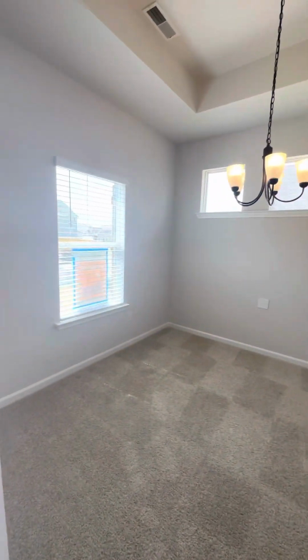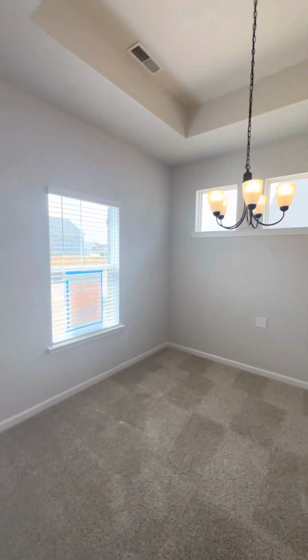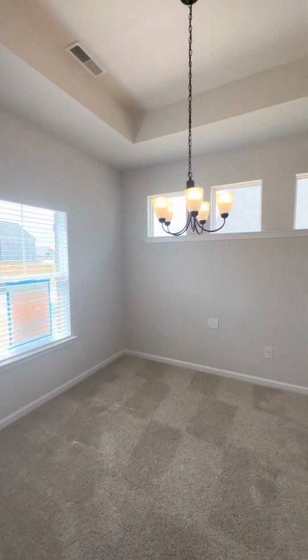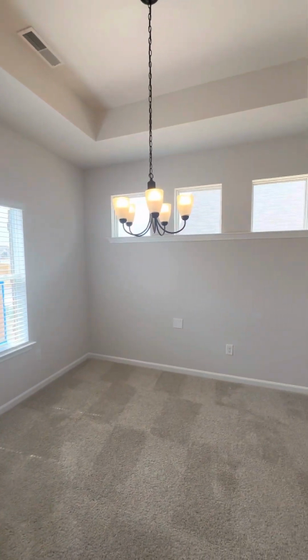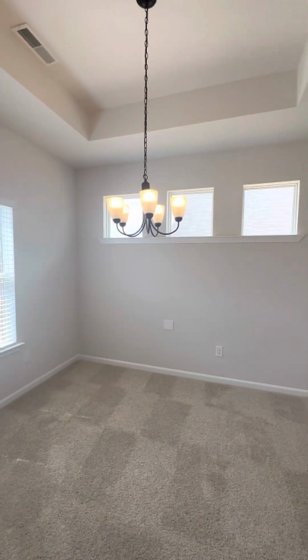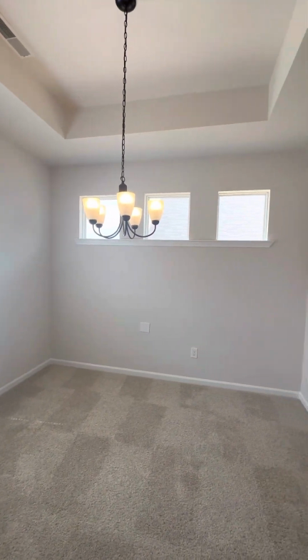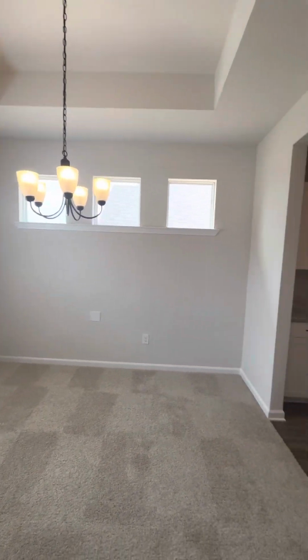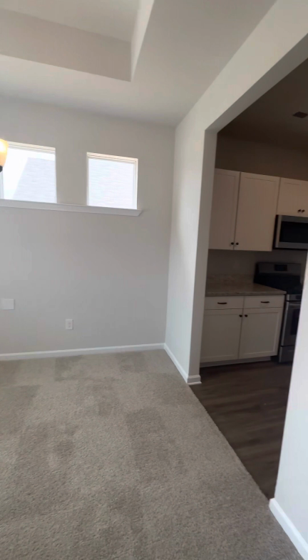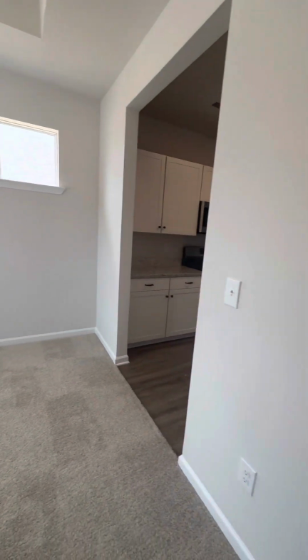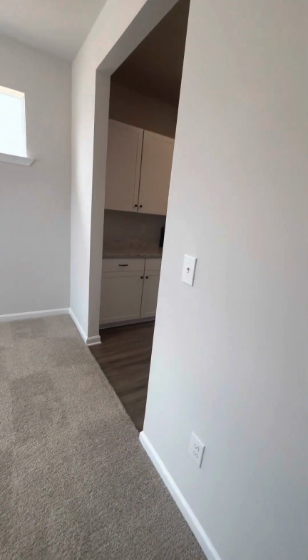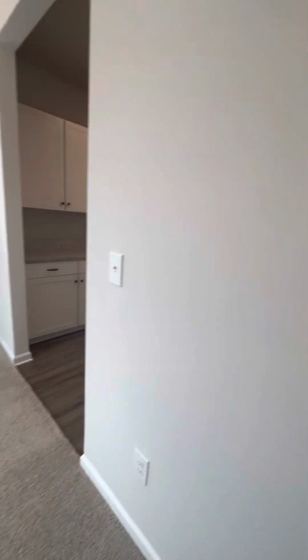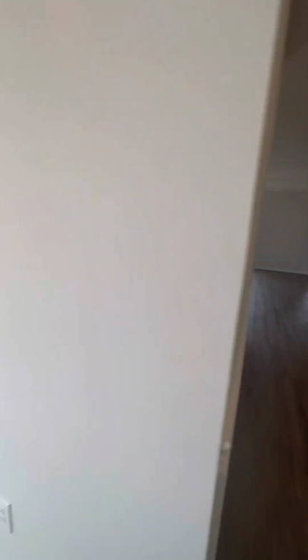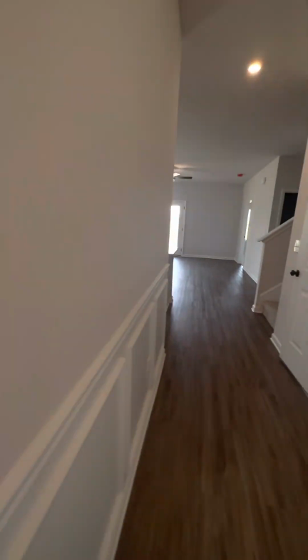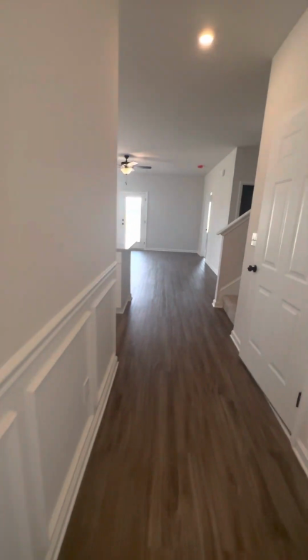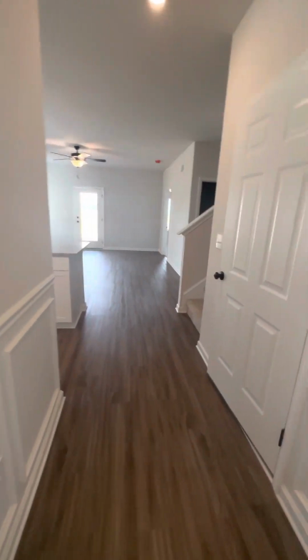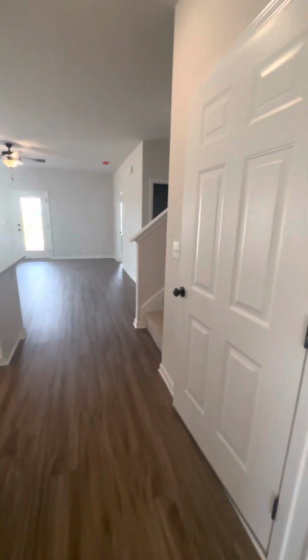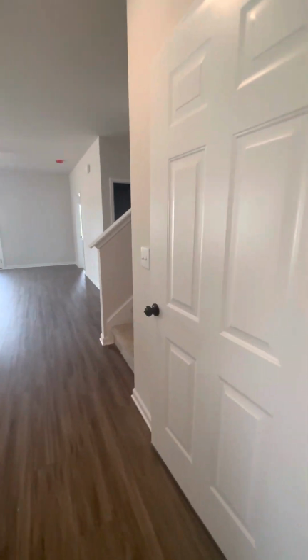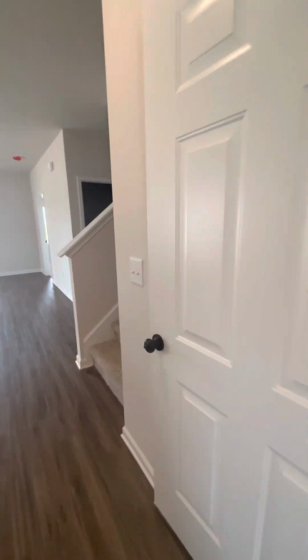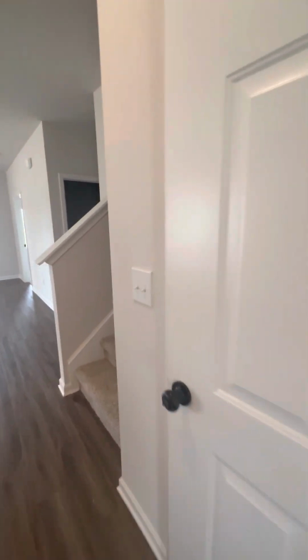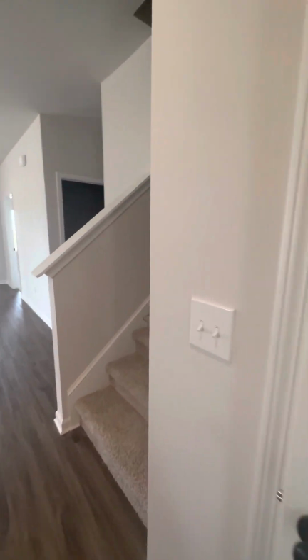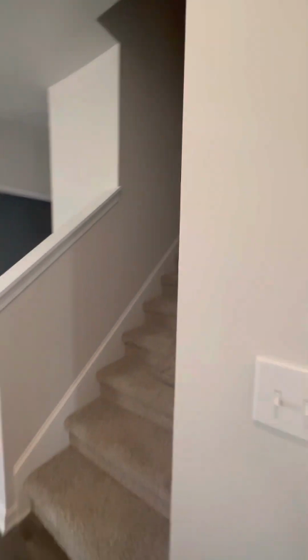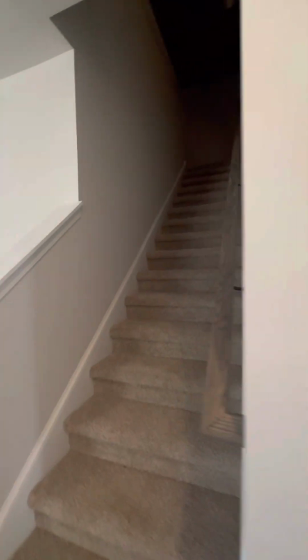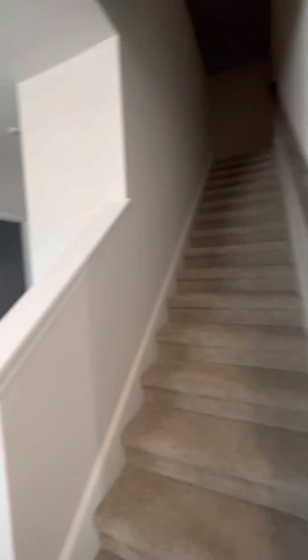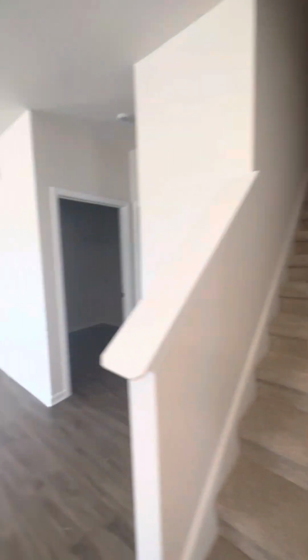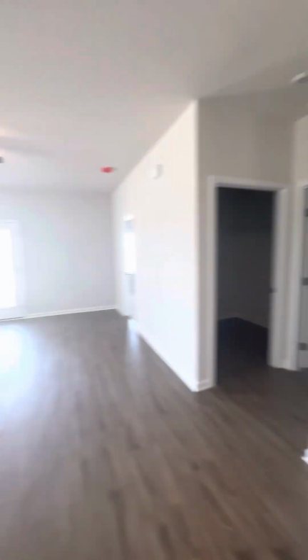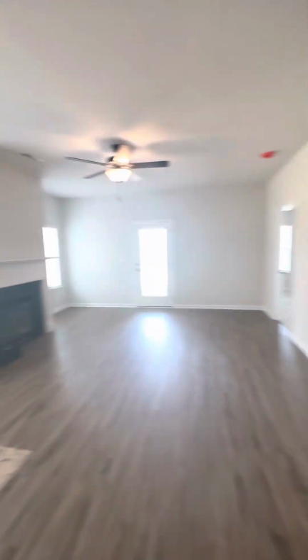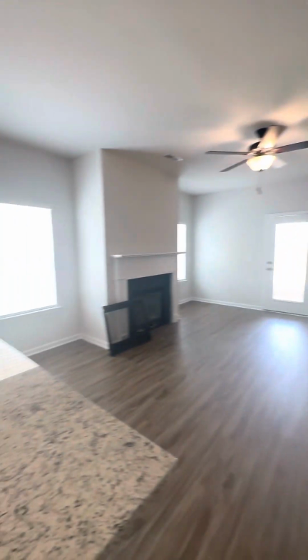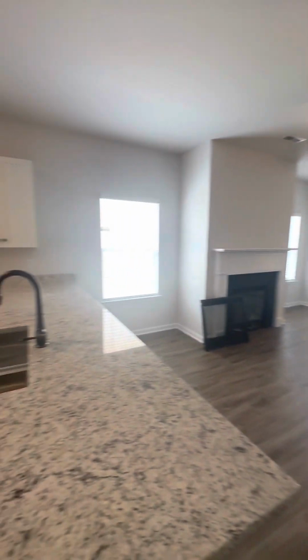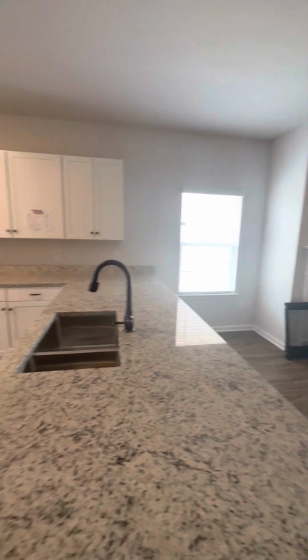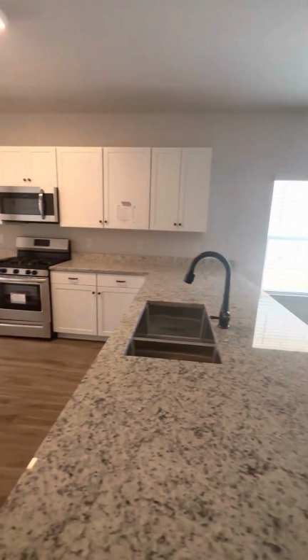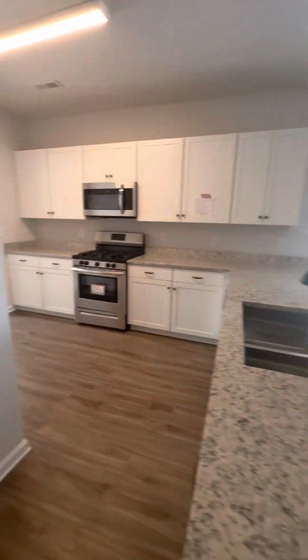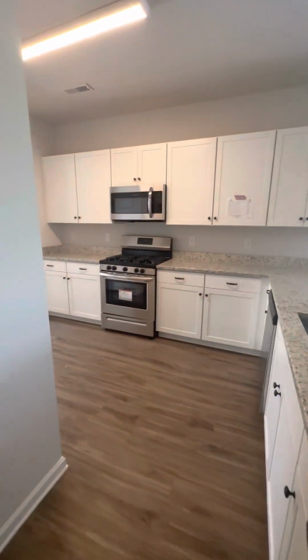This is the dining room, the stairs, and here's the kitchen.